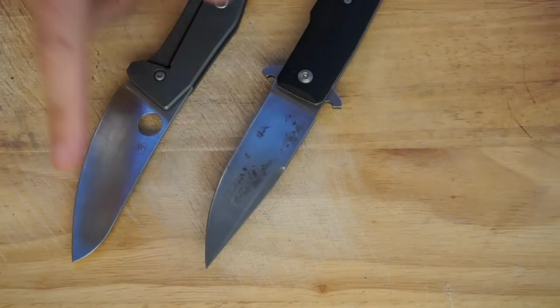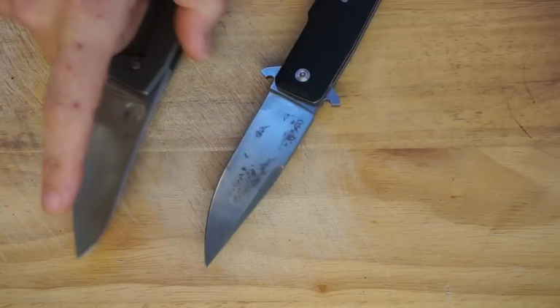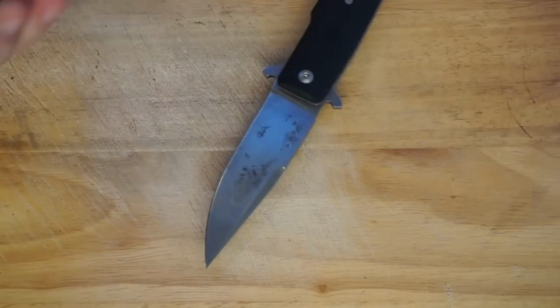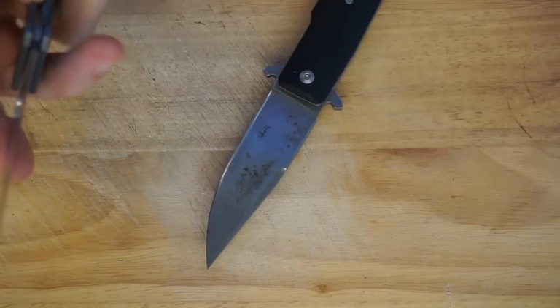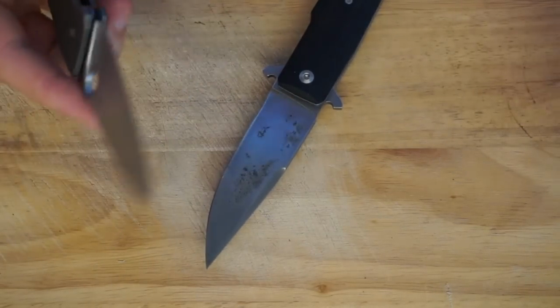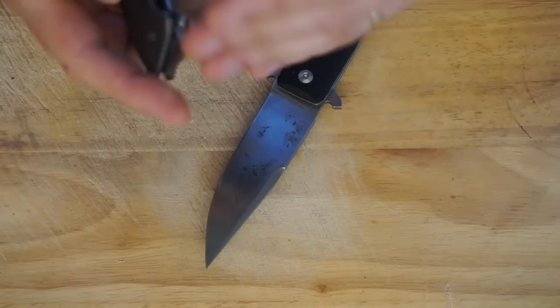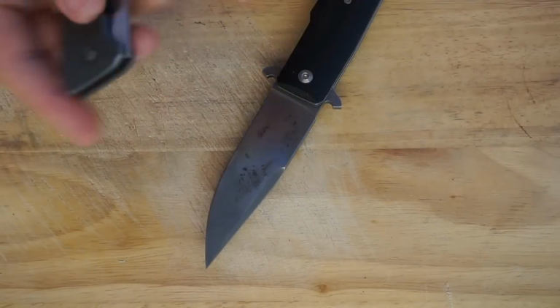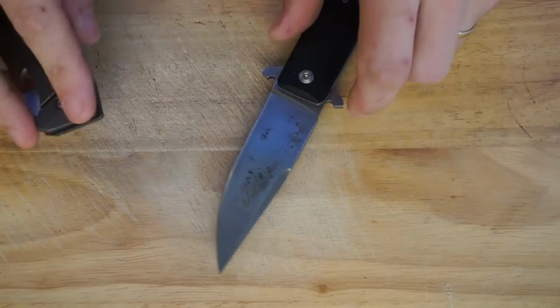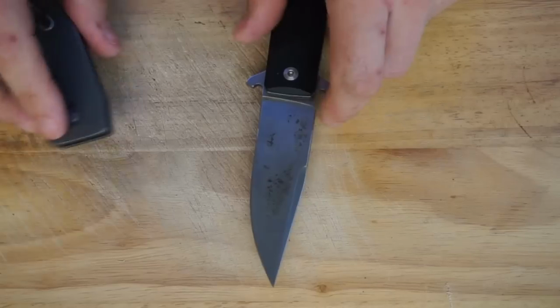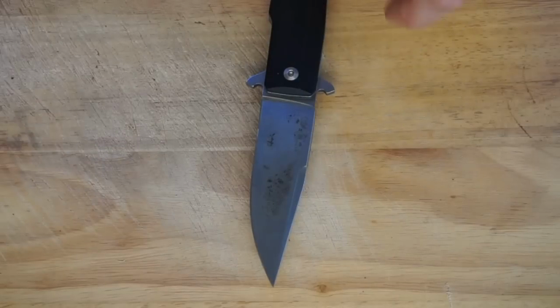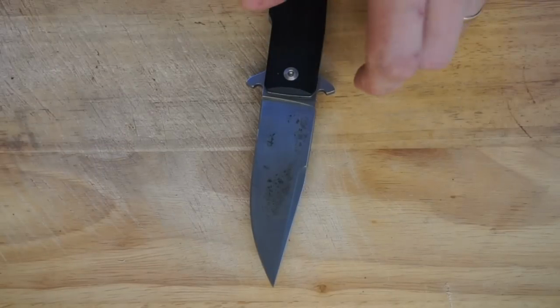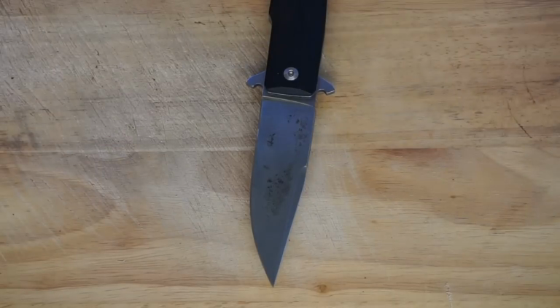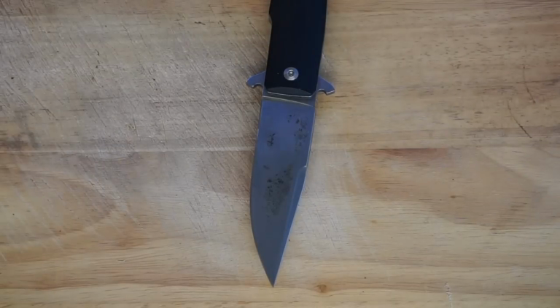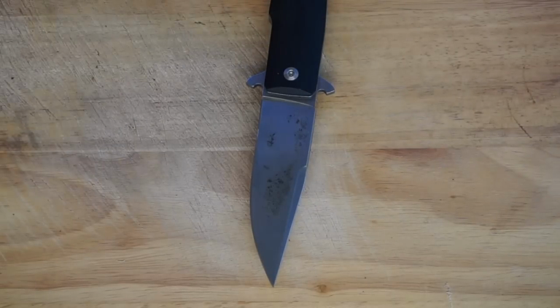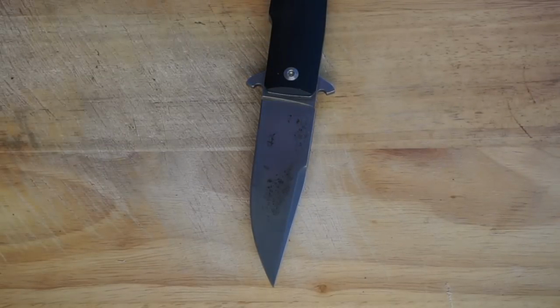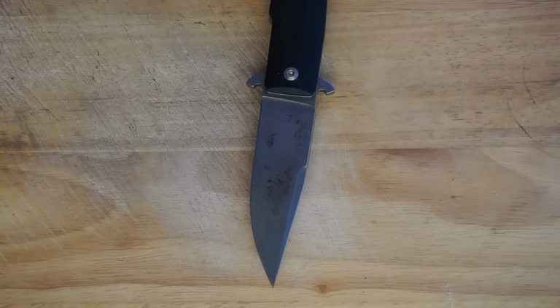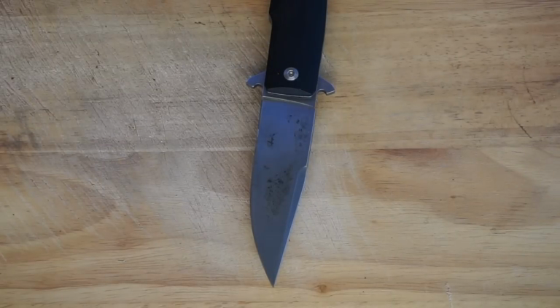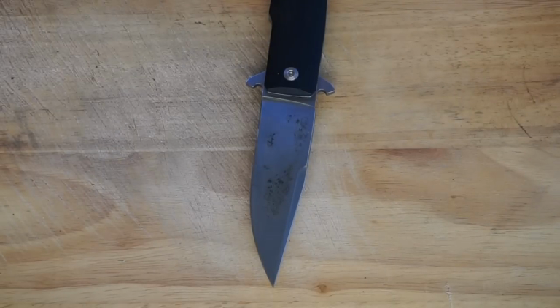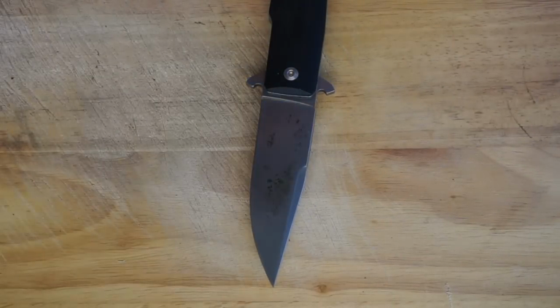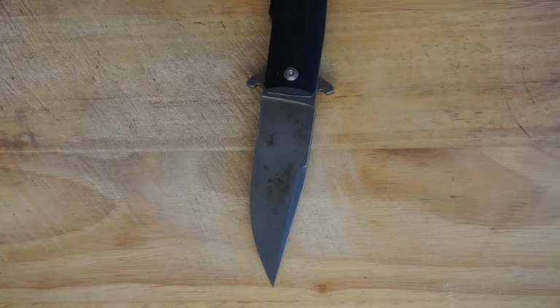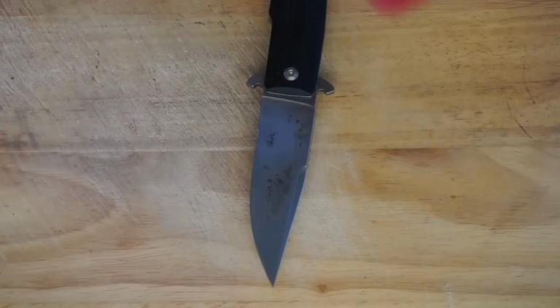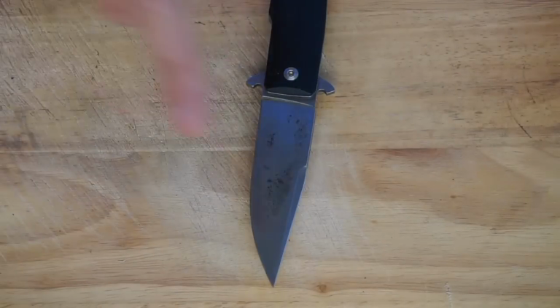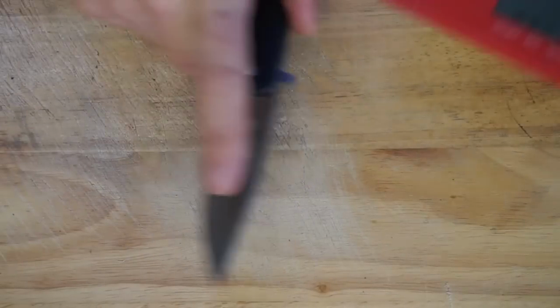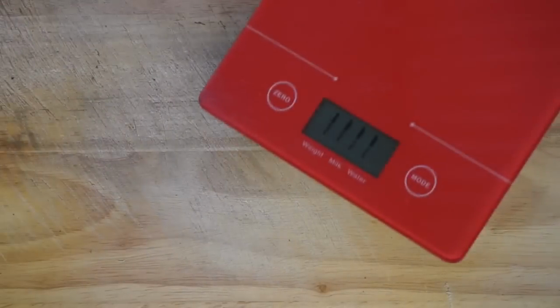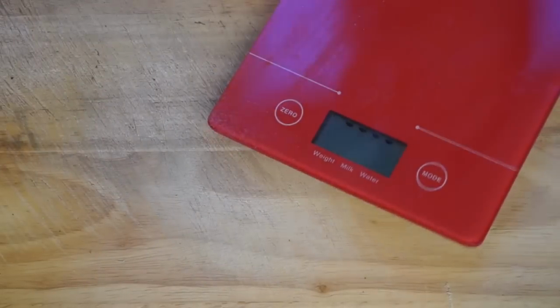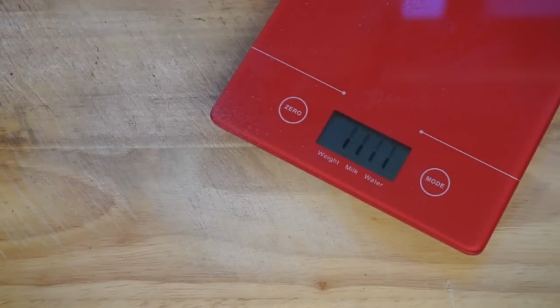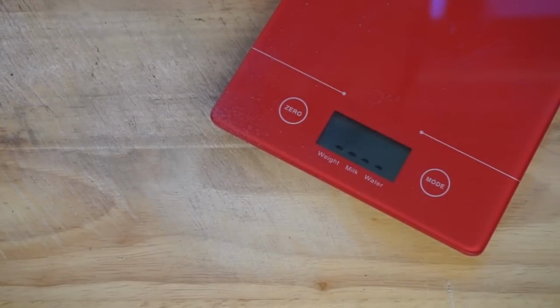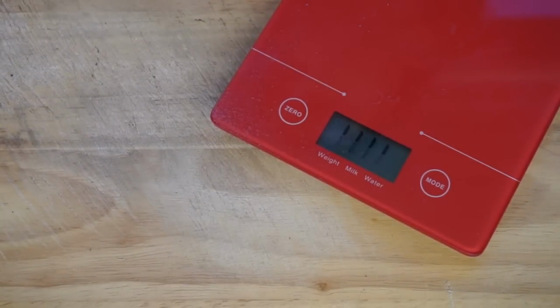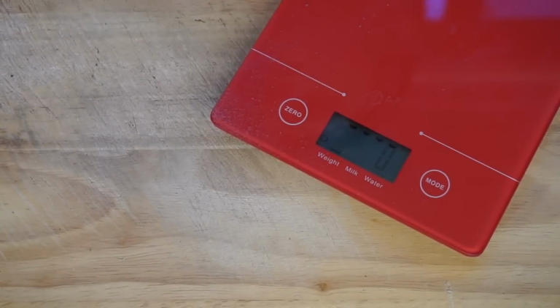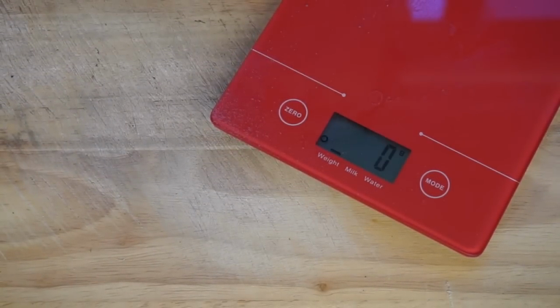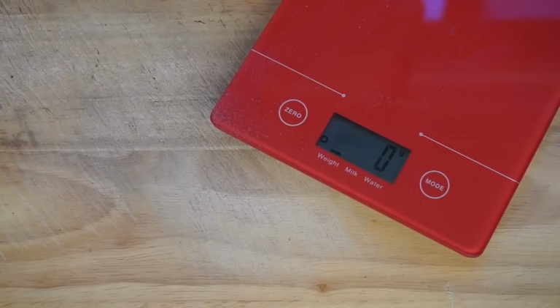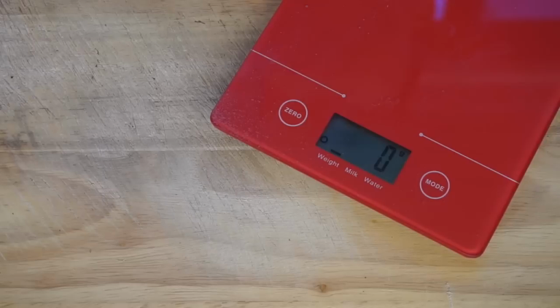Anyway, this video today is about knives that are on the lighter side of the equation. So let's bust out our scale and fat shame some blades to start off with.